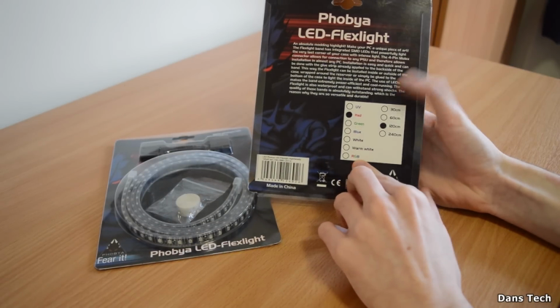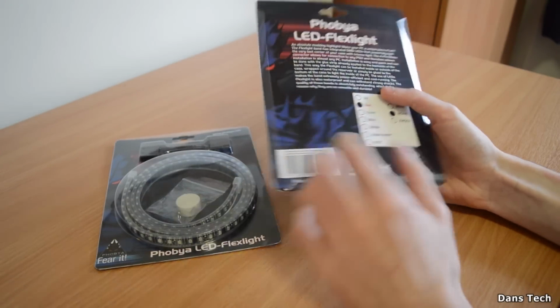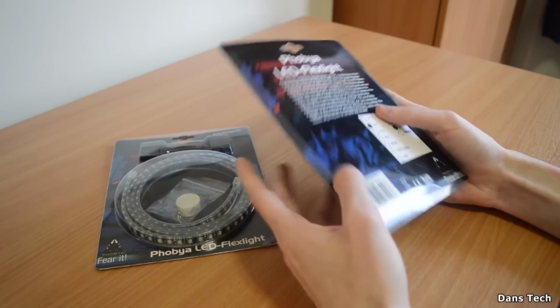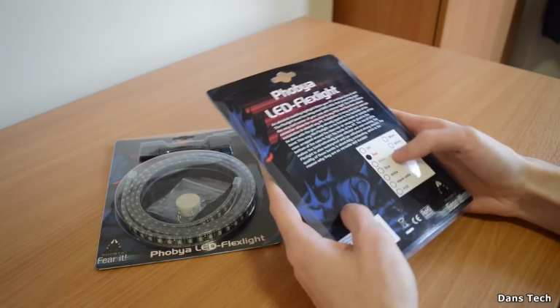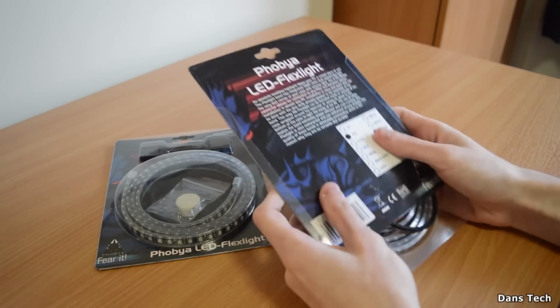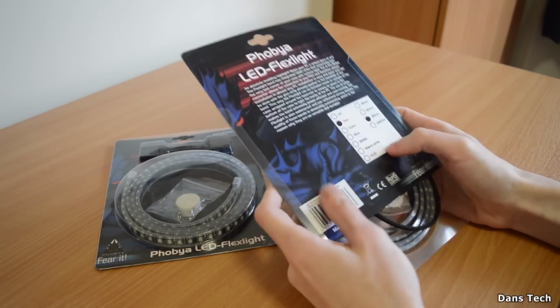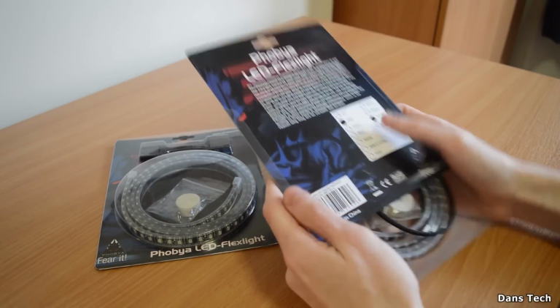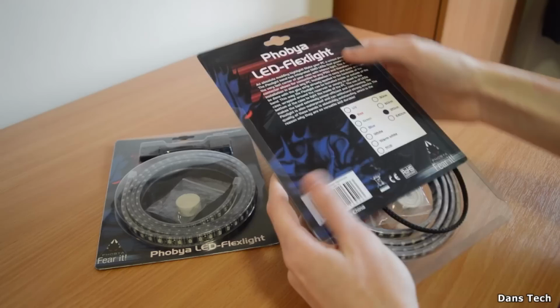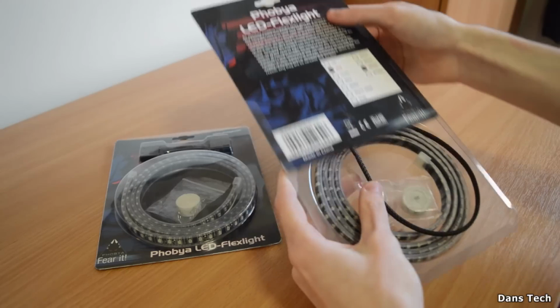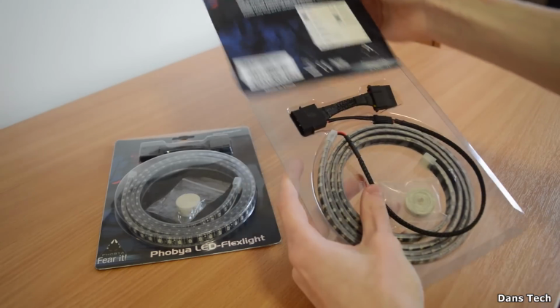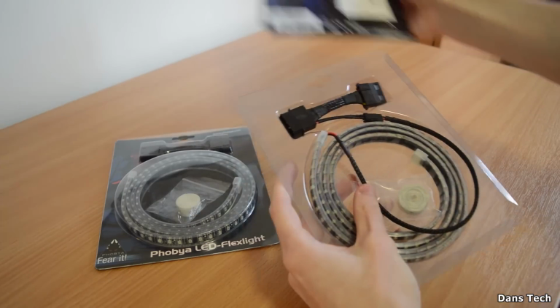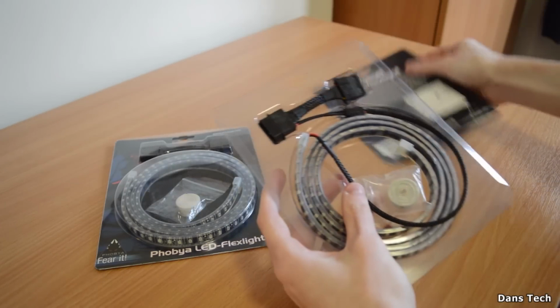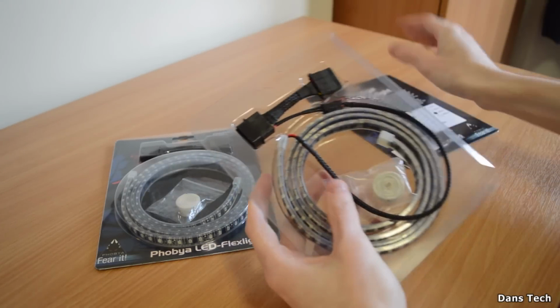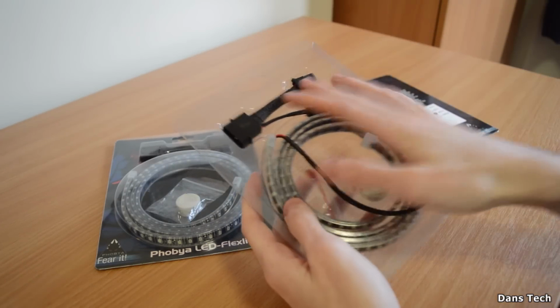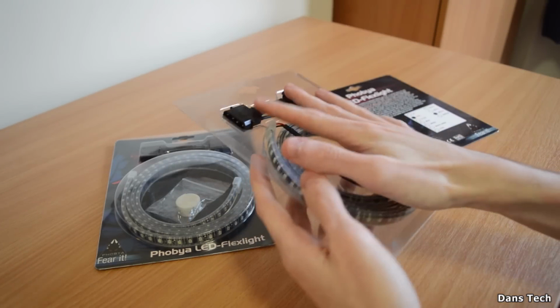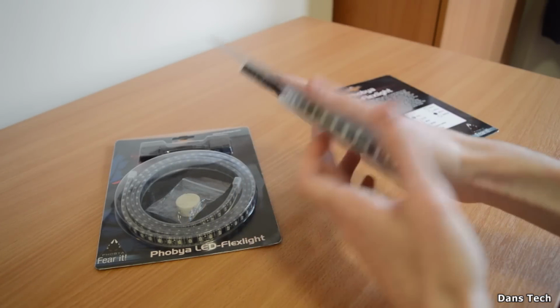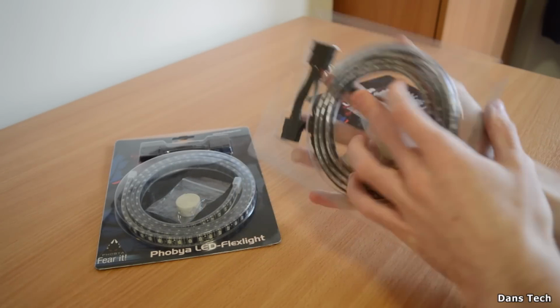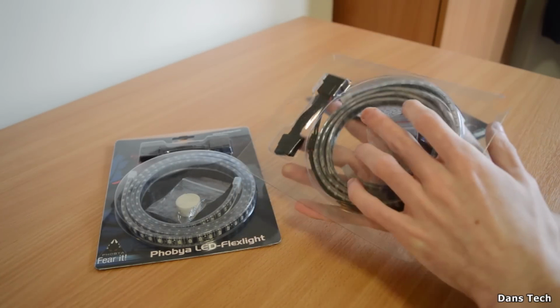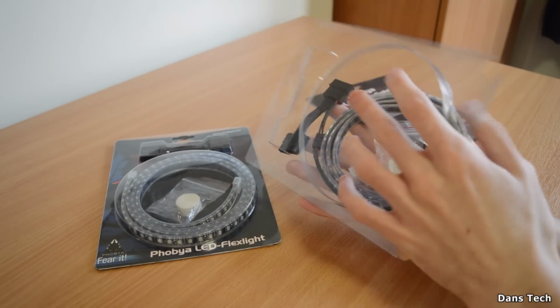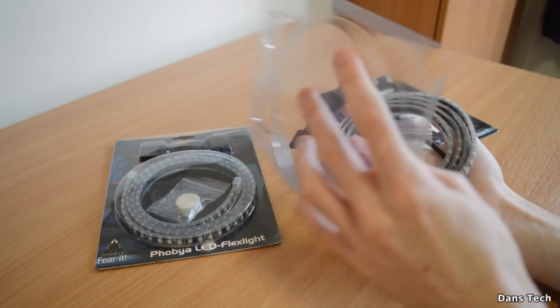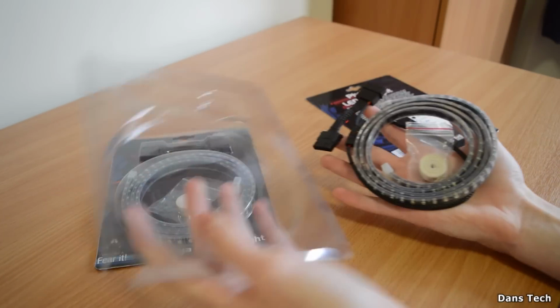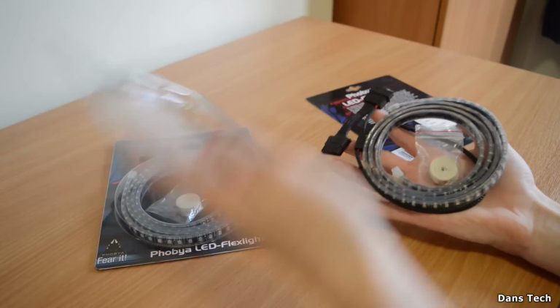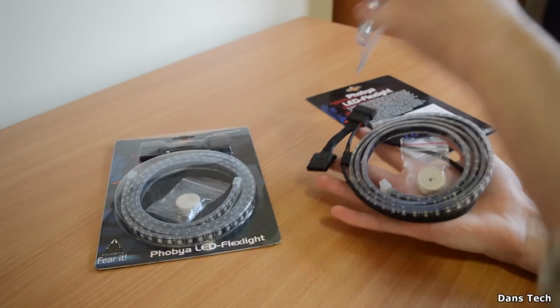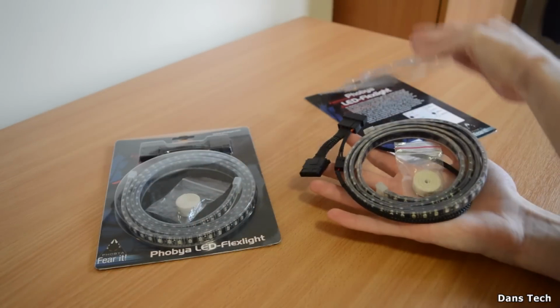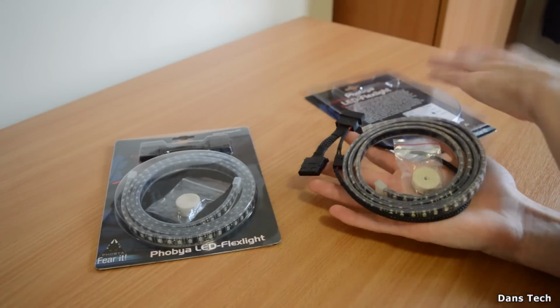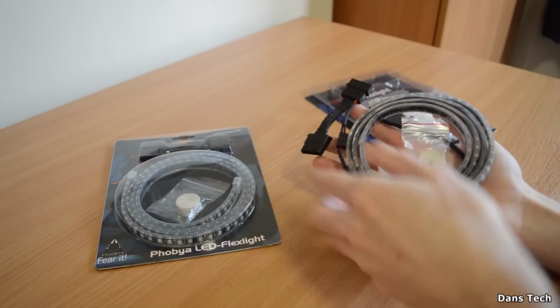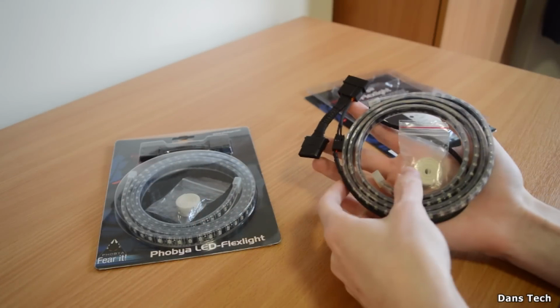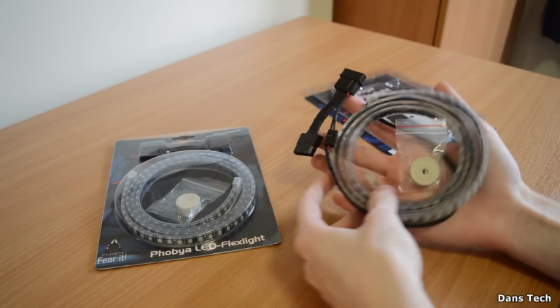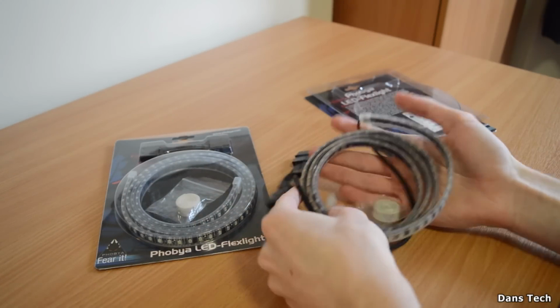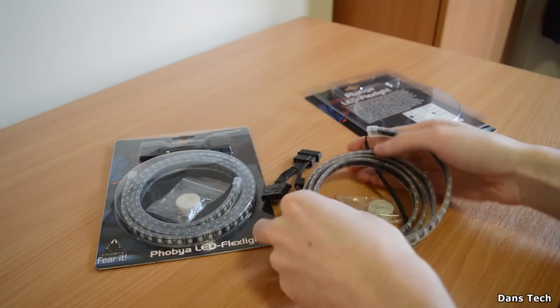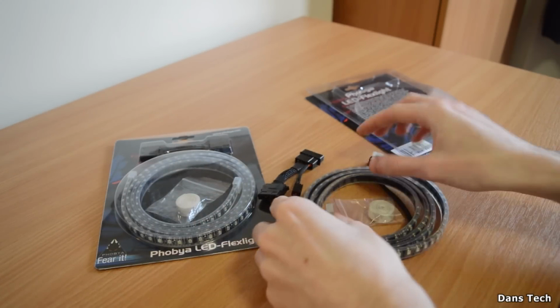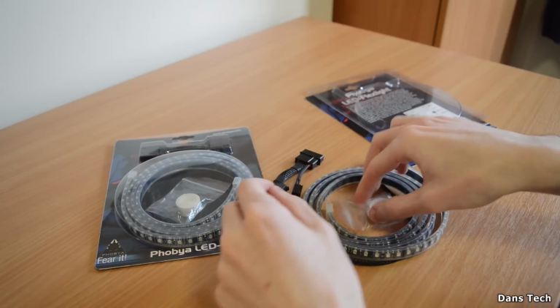You can get these in green, blue, UV, white, warm white, and also an RGB color, which you do actually get a remote with to change your color on the go, which is pretty nice.